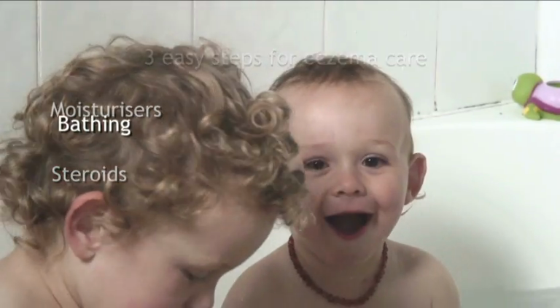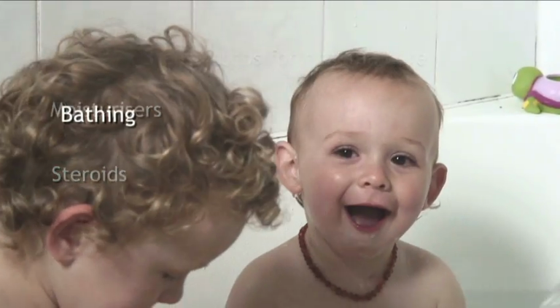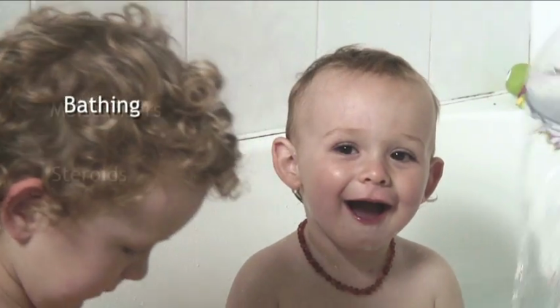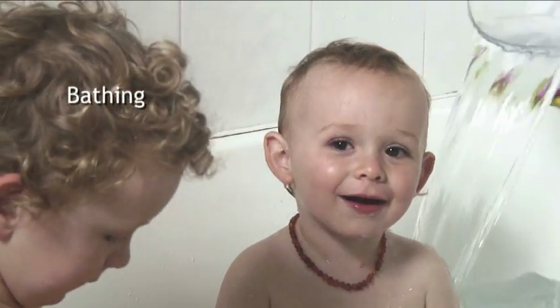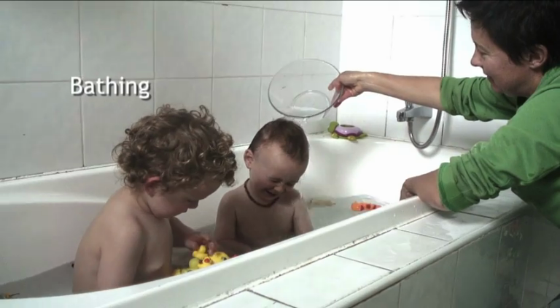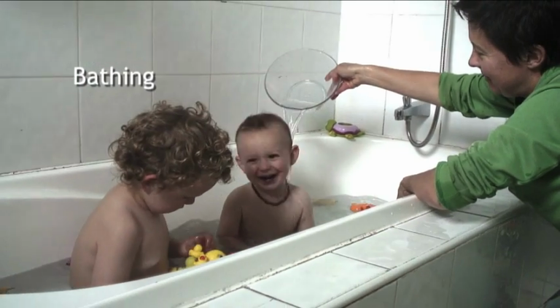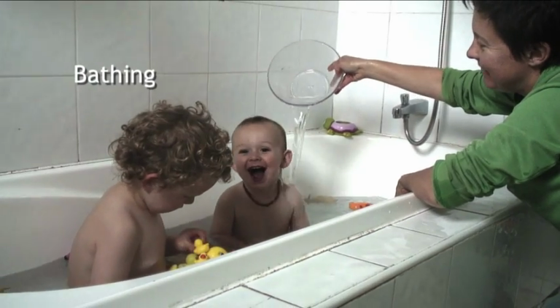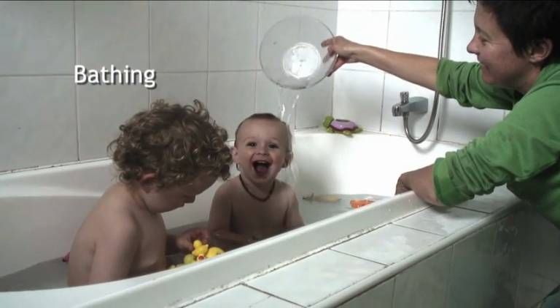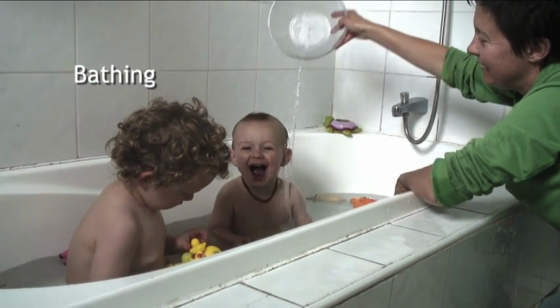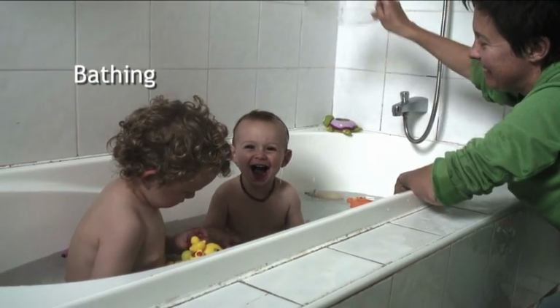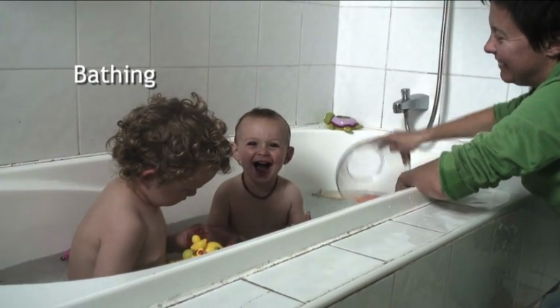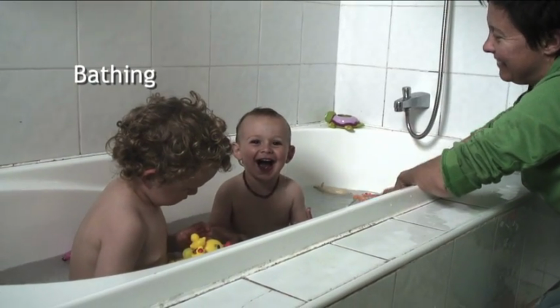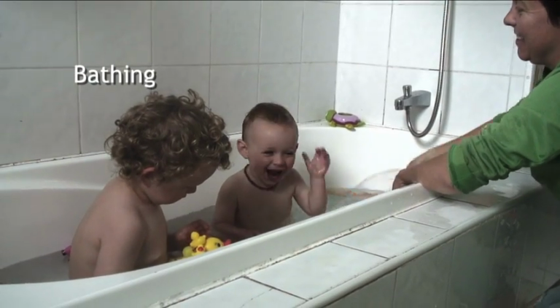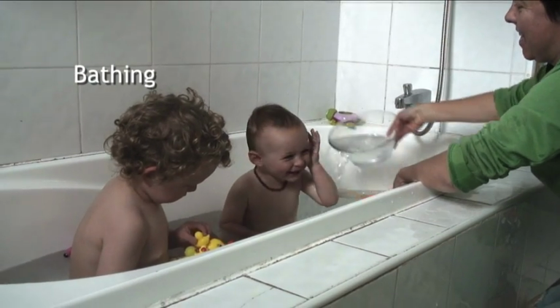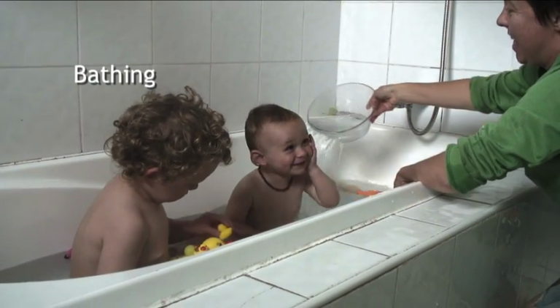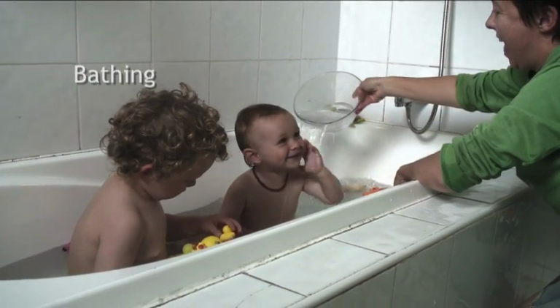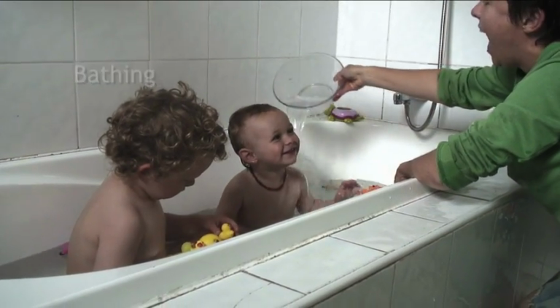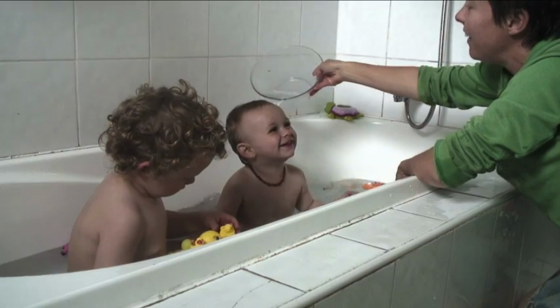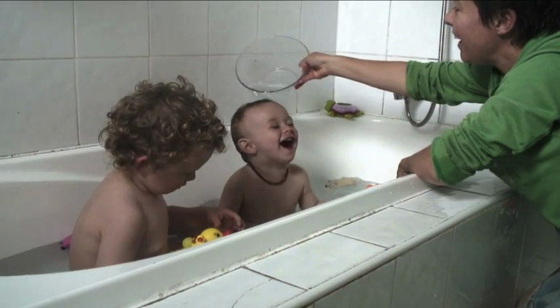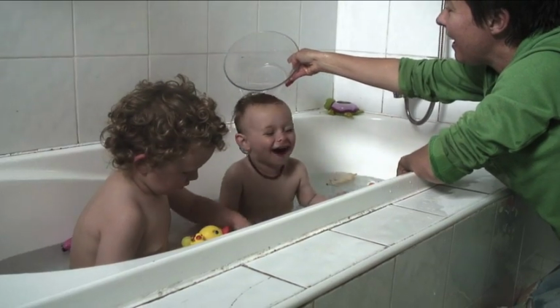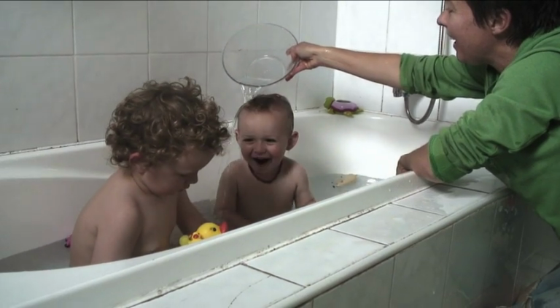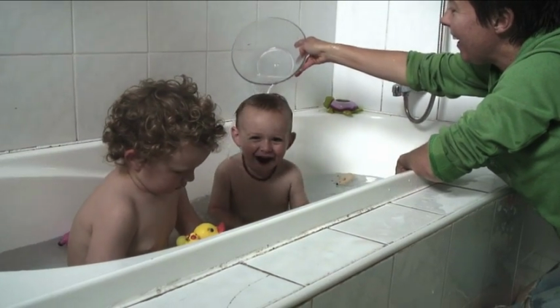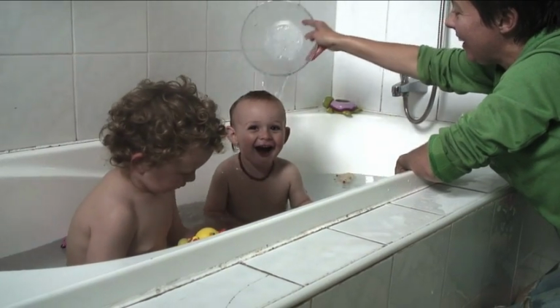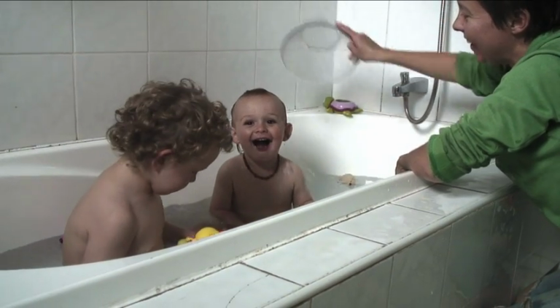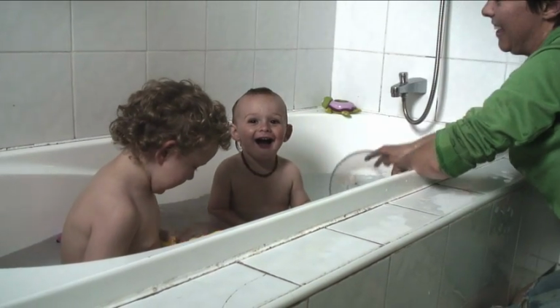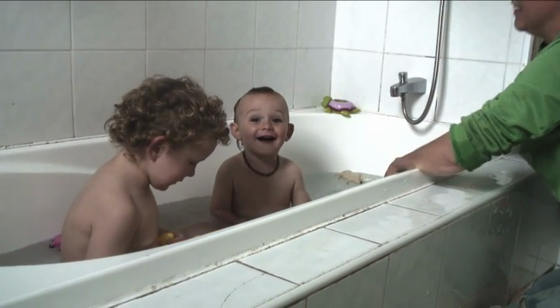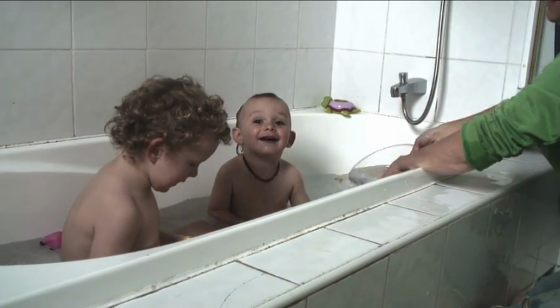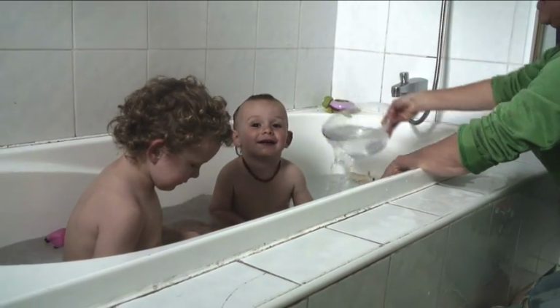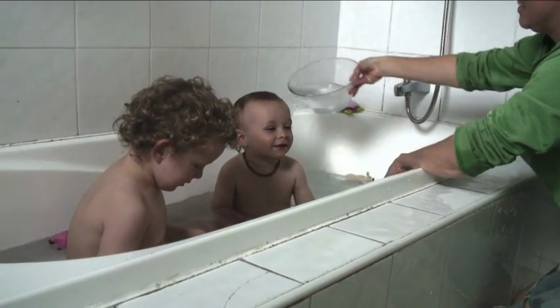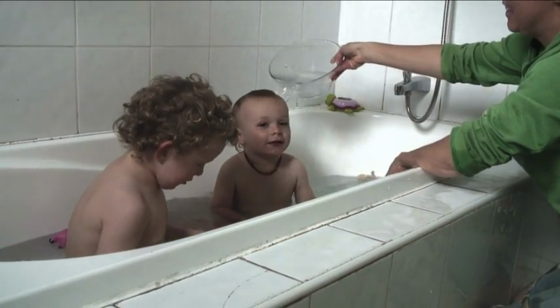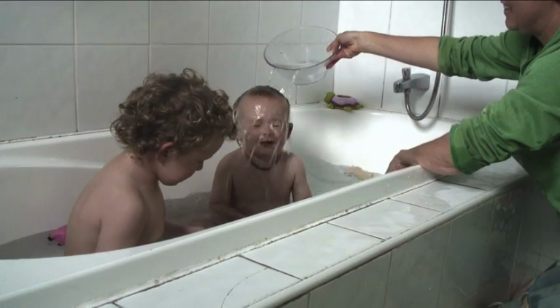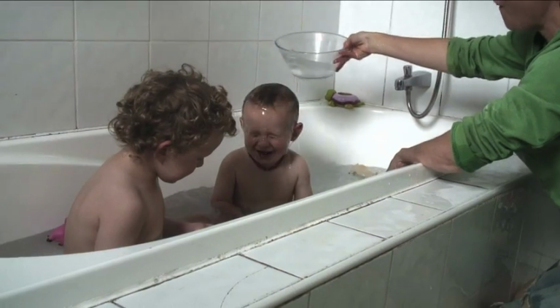Bath time can be a lot of fun and can be really helpful for your child with eczema. Bathing once a day helps to clean the skin and prepares the skin for creams after the bath.